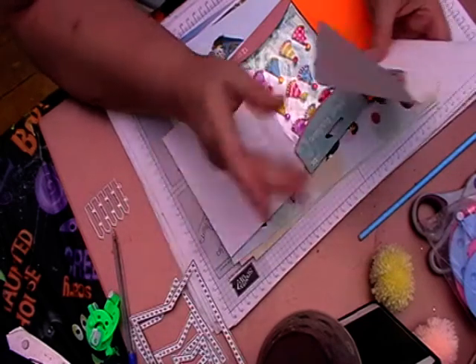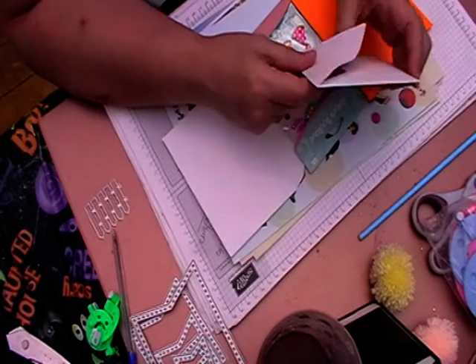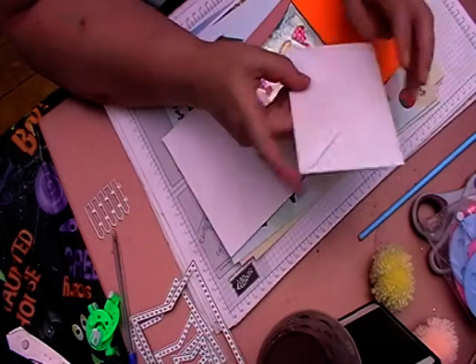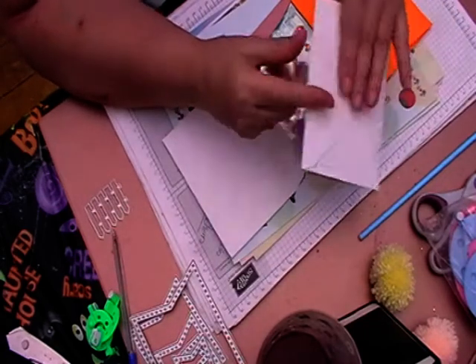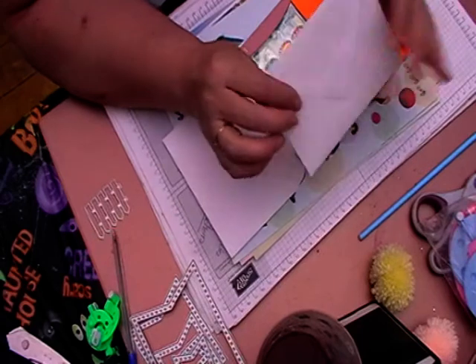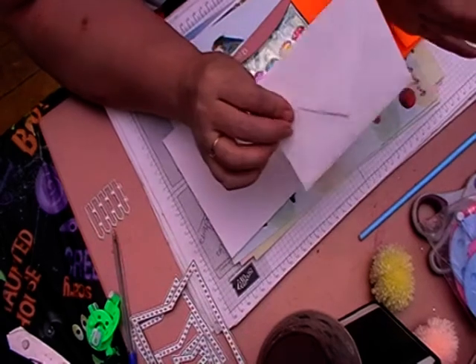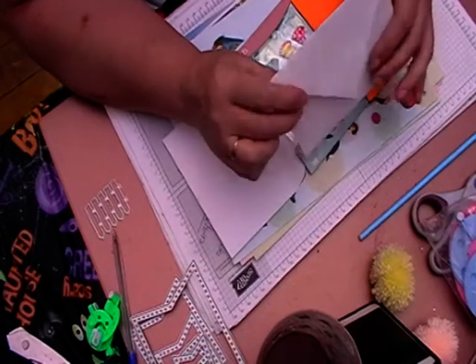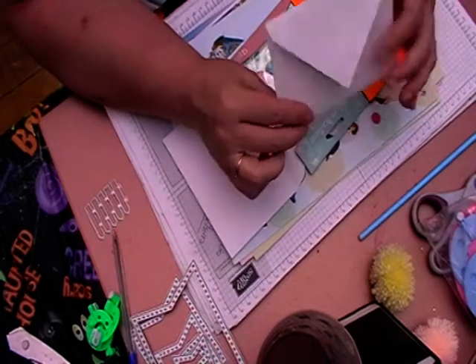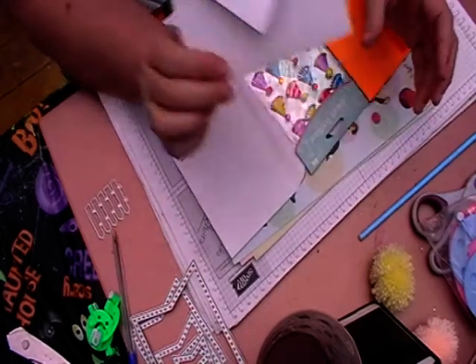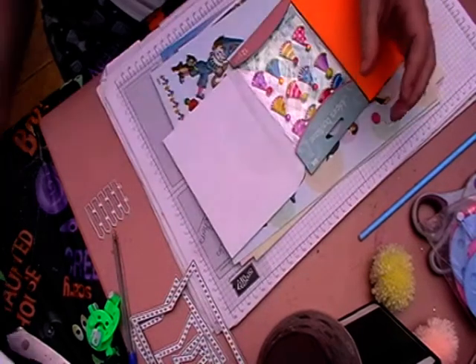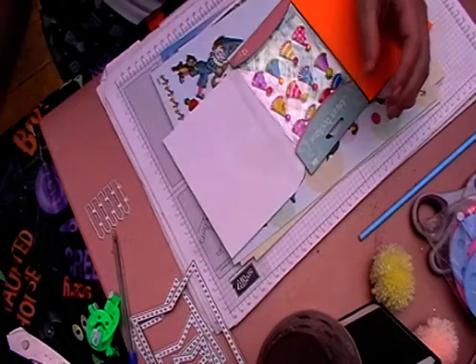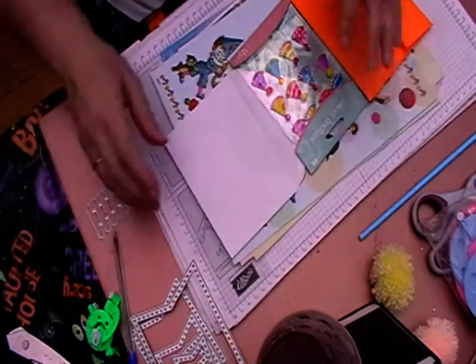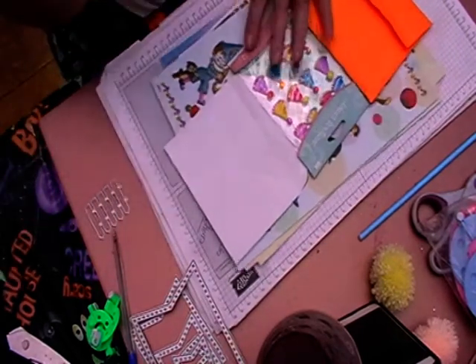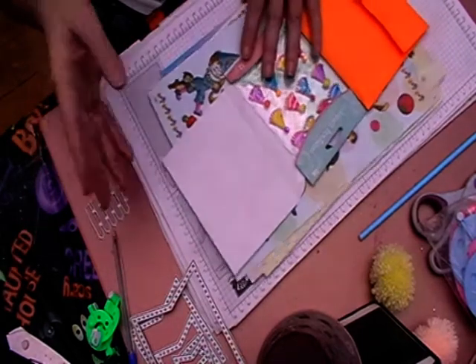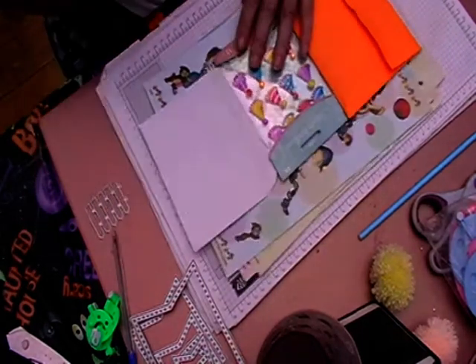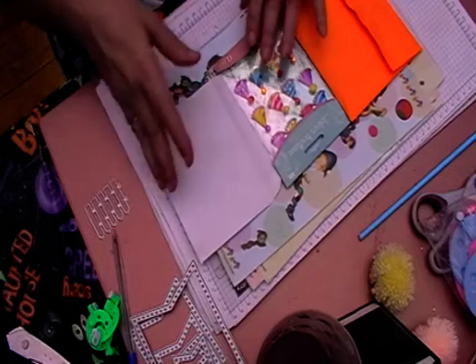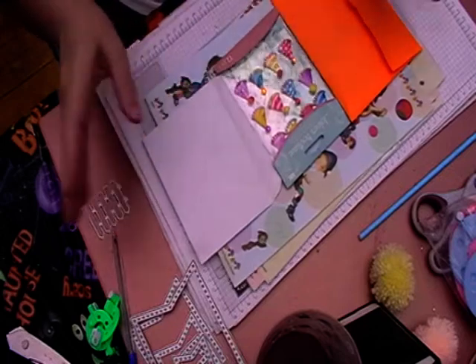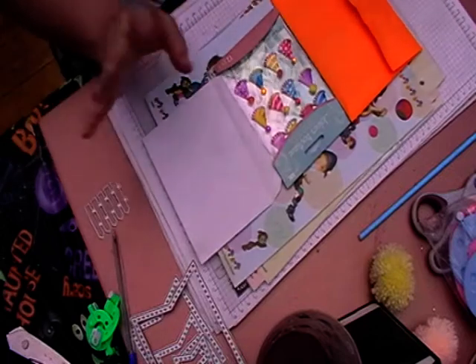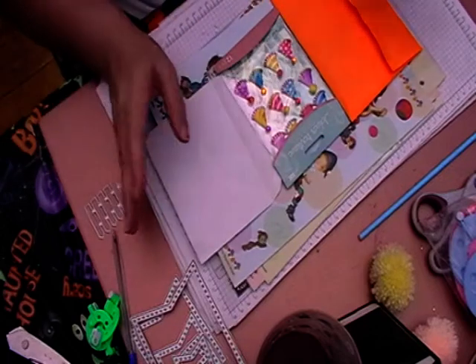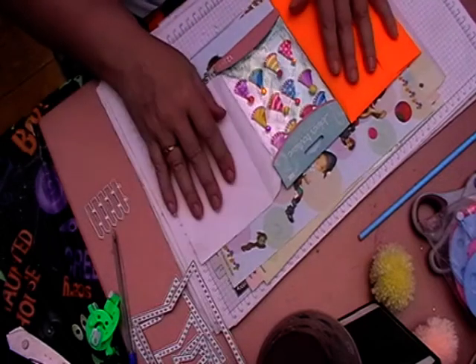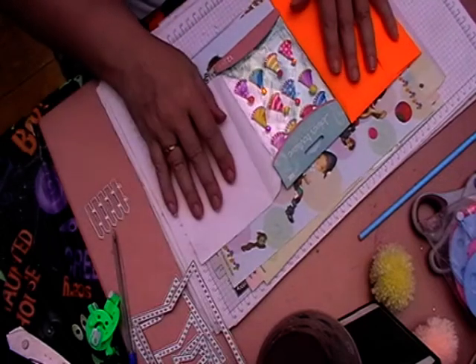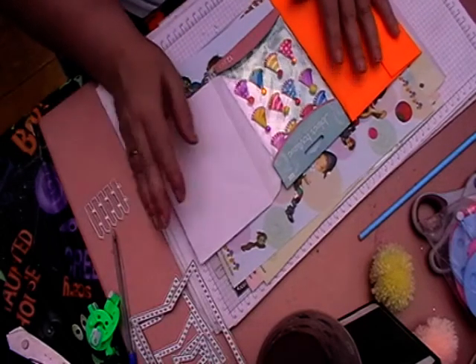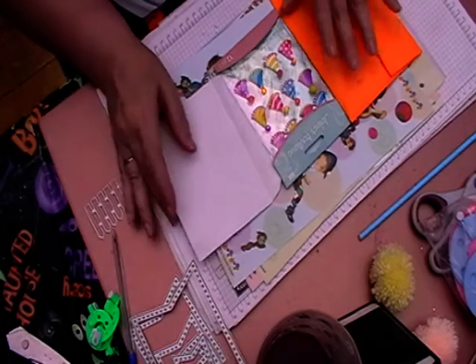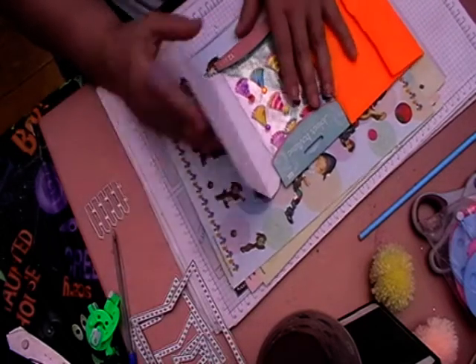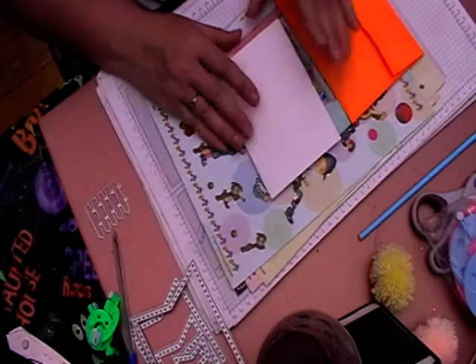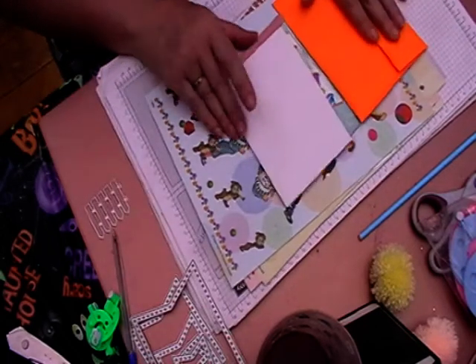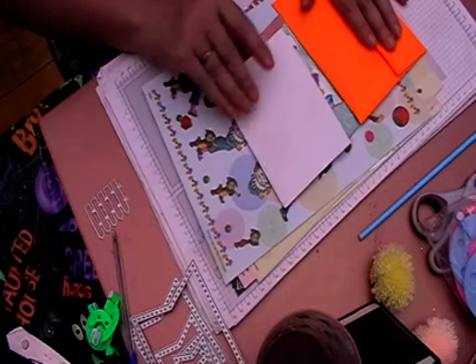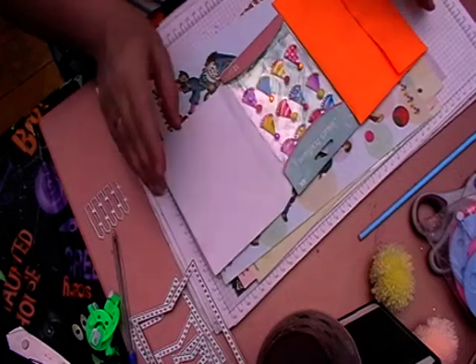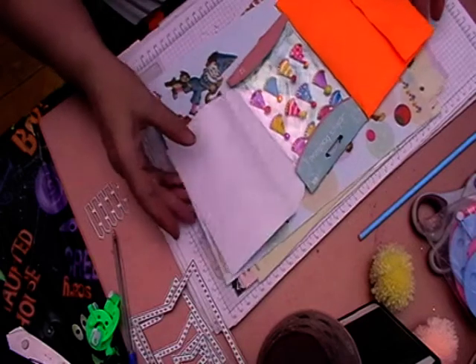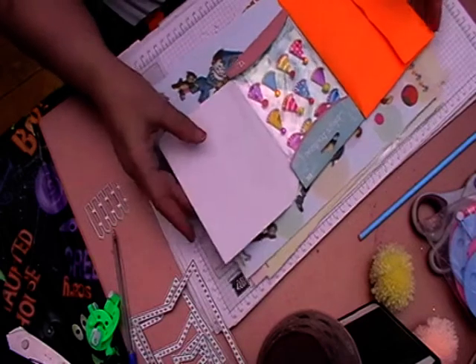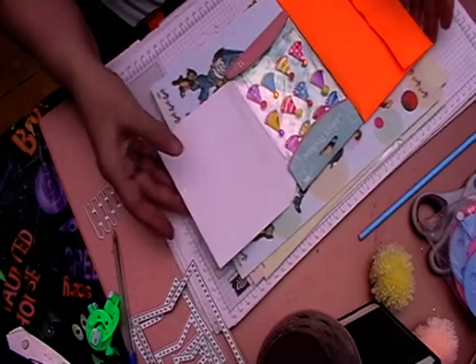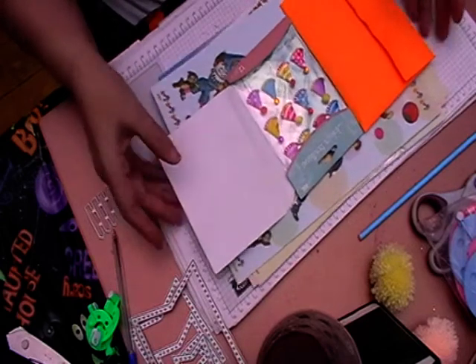Due to the mail issues that are affecting worldwide, I literally just got this in the last couple of days and she still hasn't received mine, so it's been a nightmare. This swap was all about birthdays.